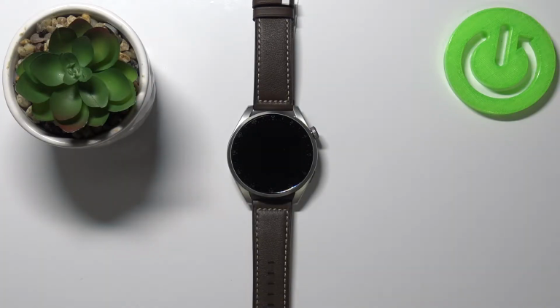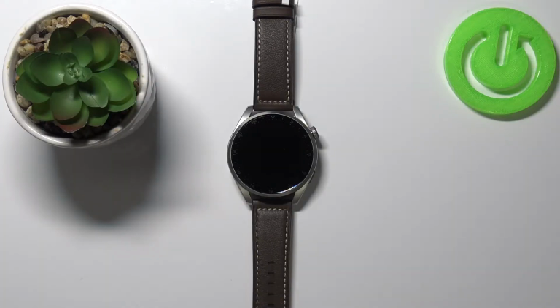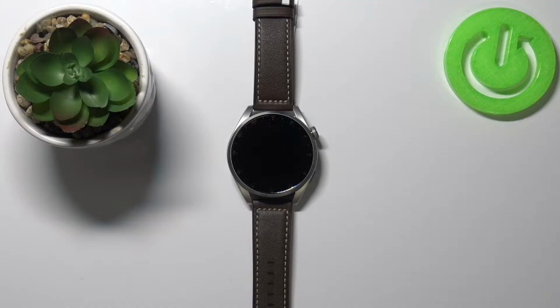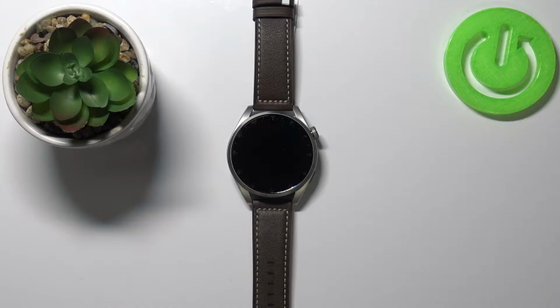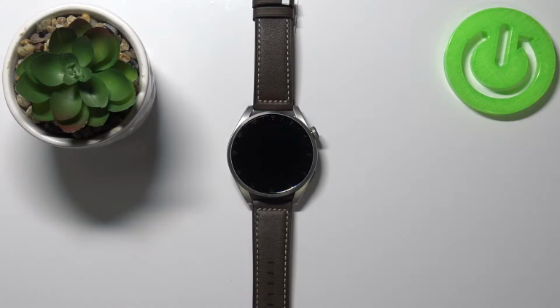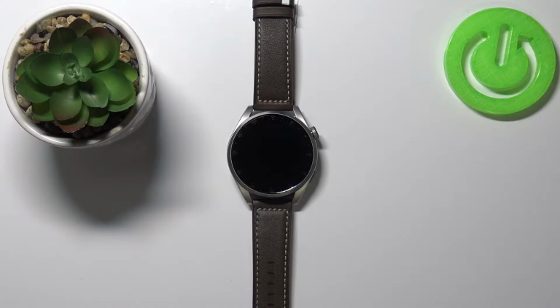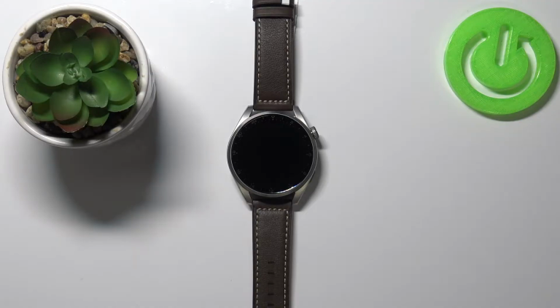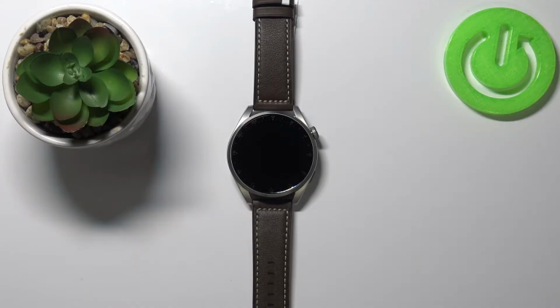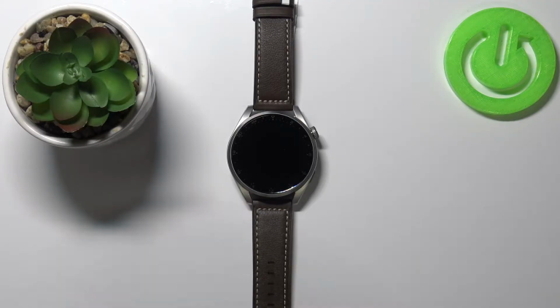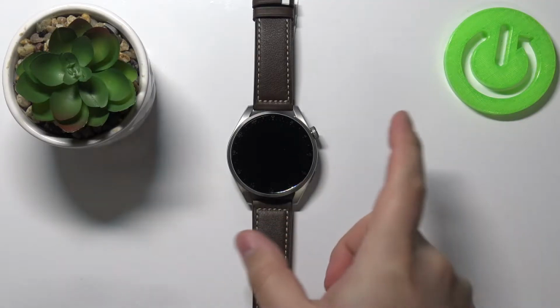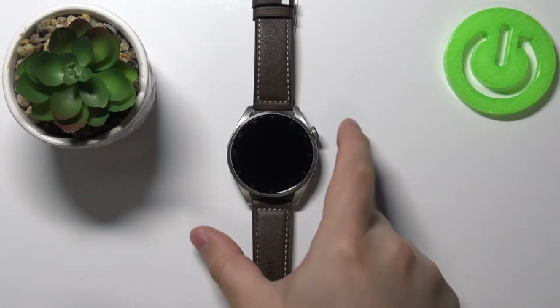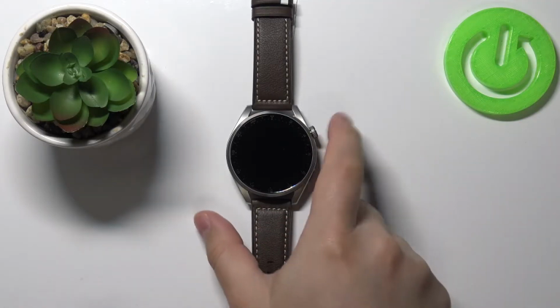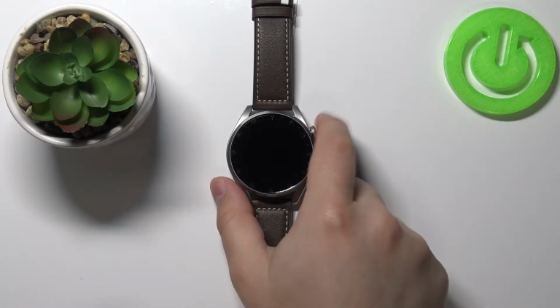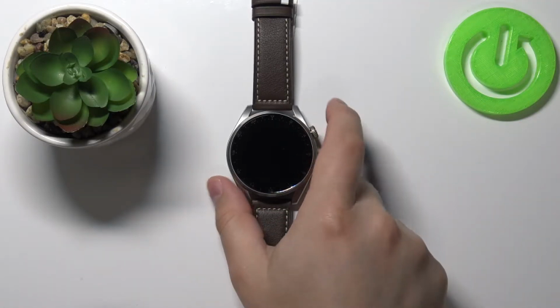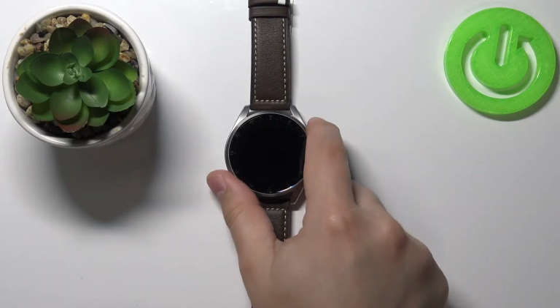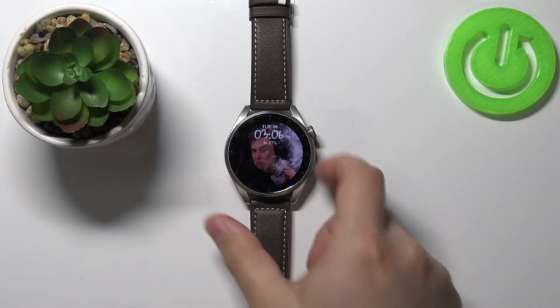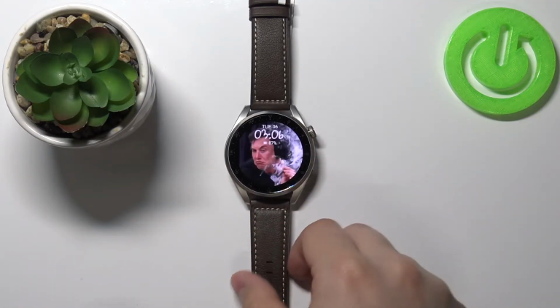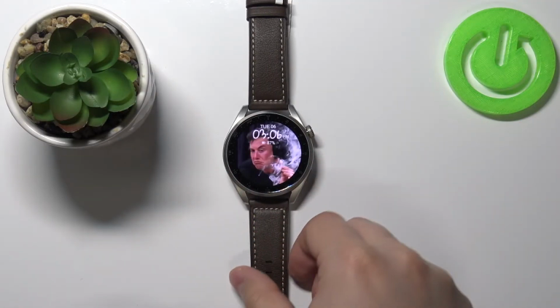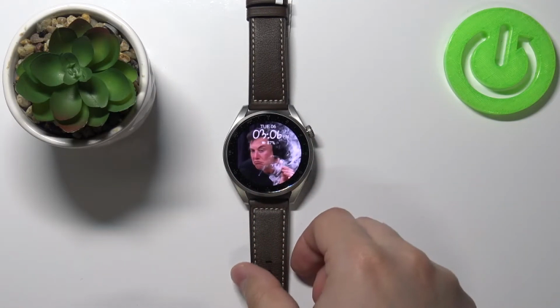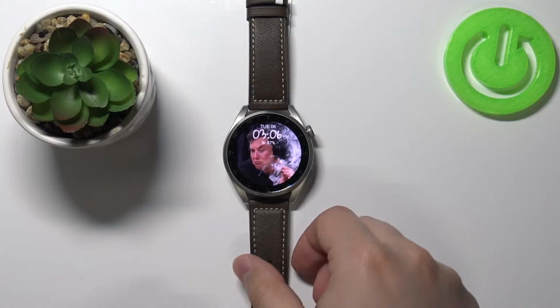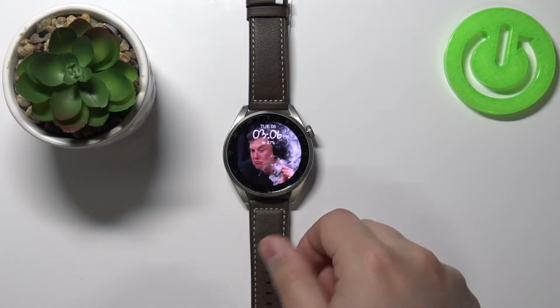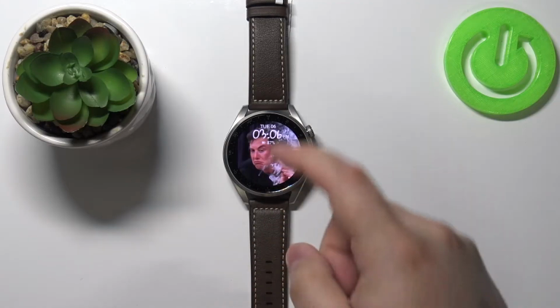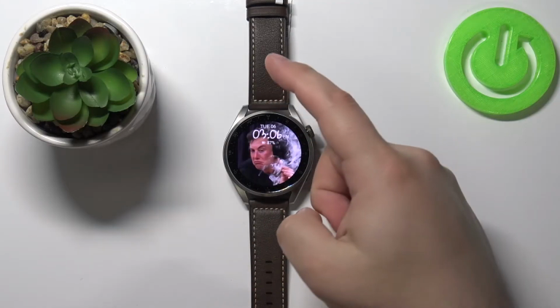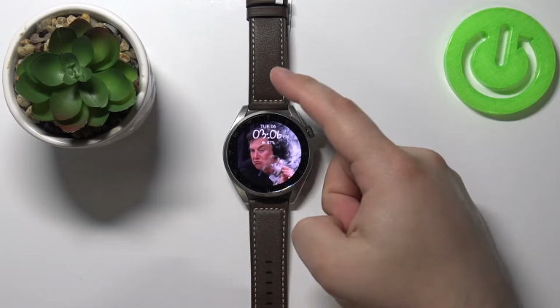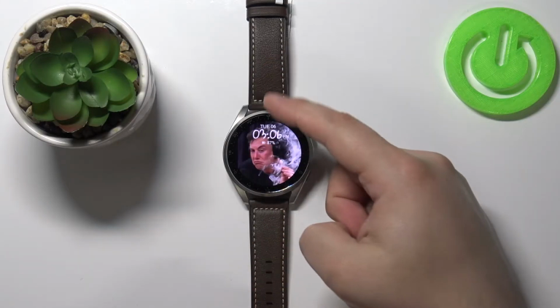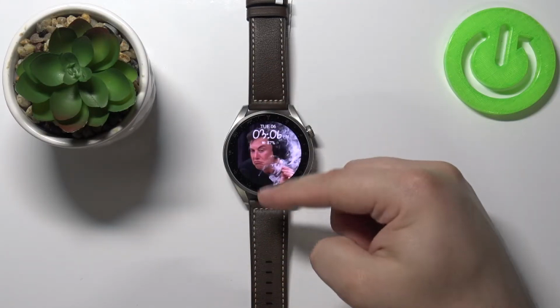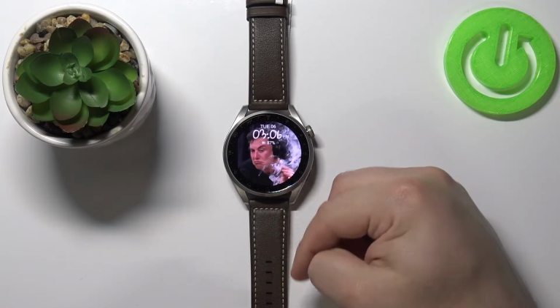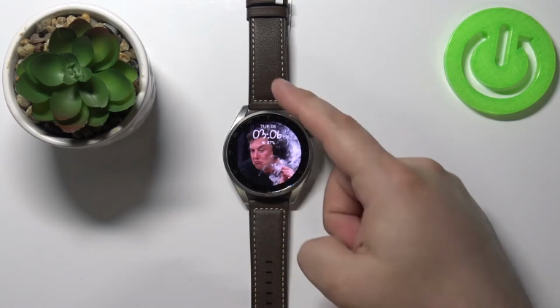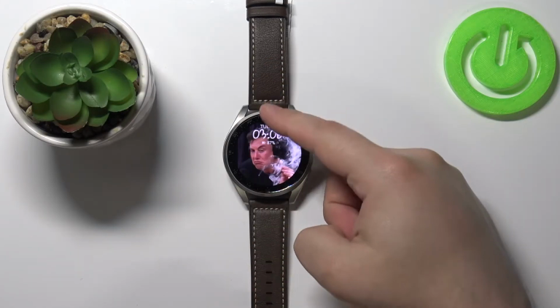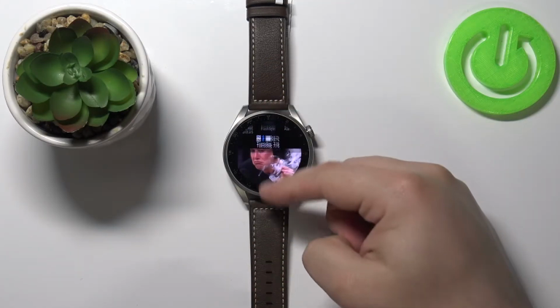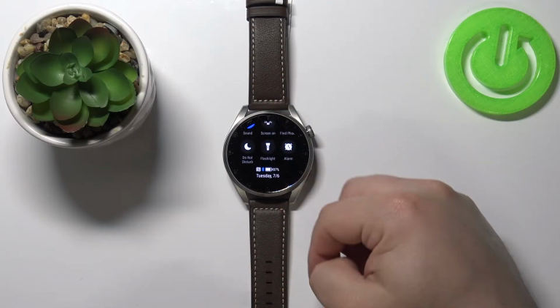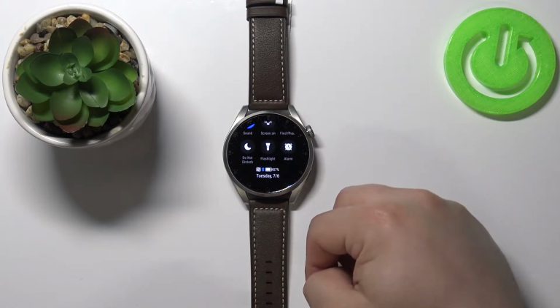First we need to wake up the screen on our watch. To do it, simply press the crown button. After that, swipe downwards from the top of the screen to open the quick panel.